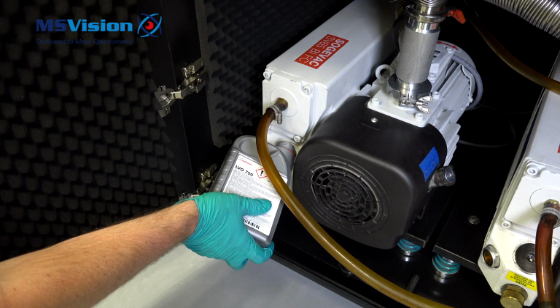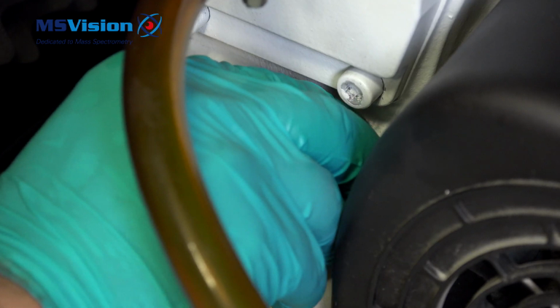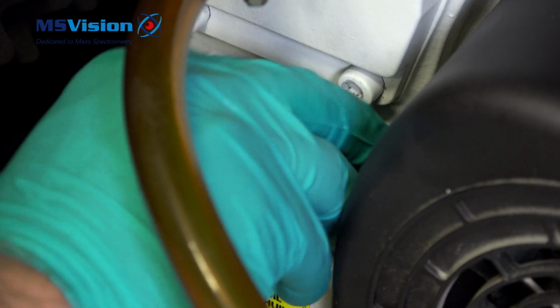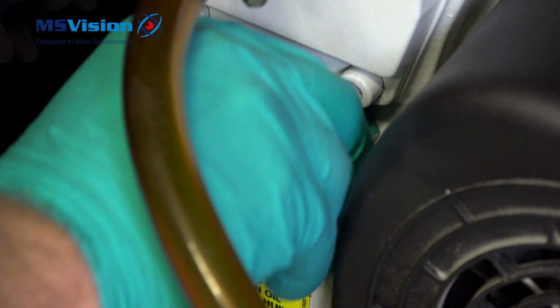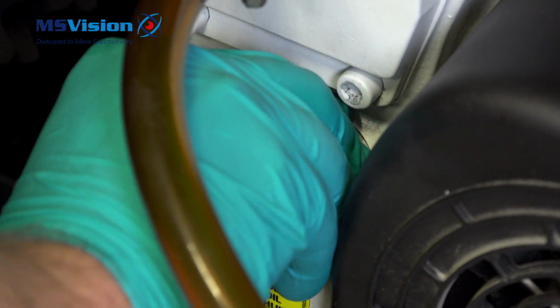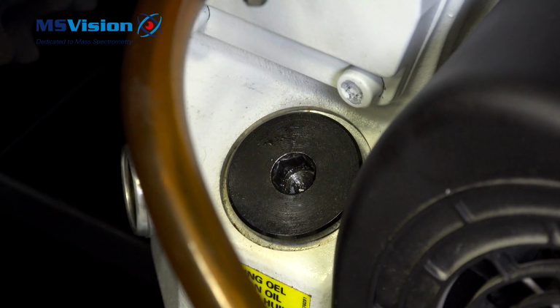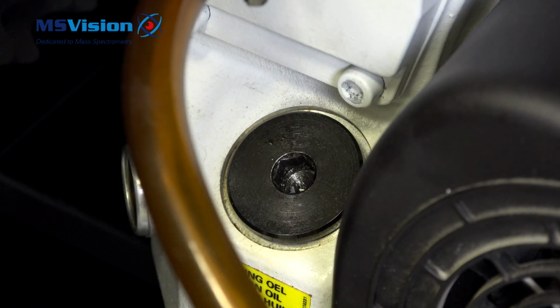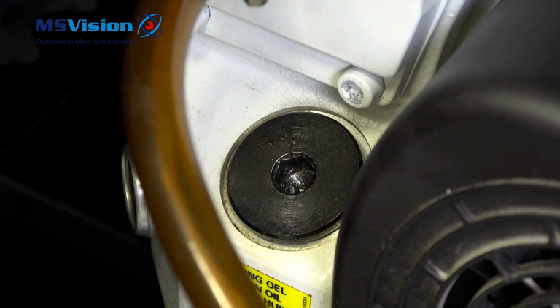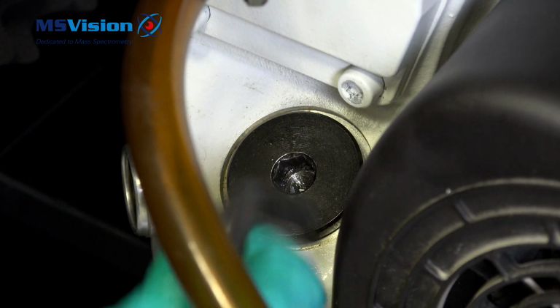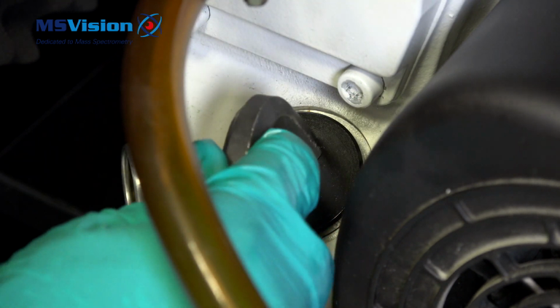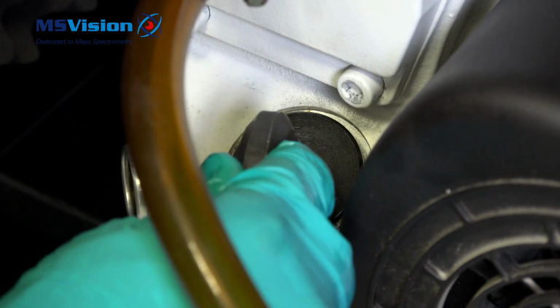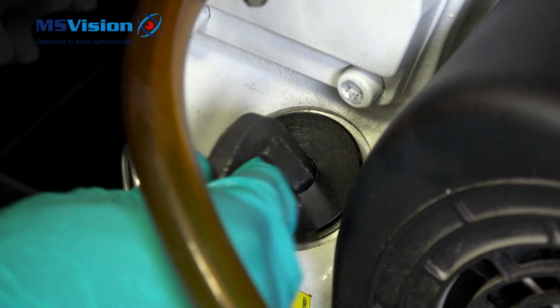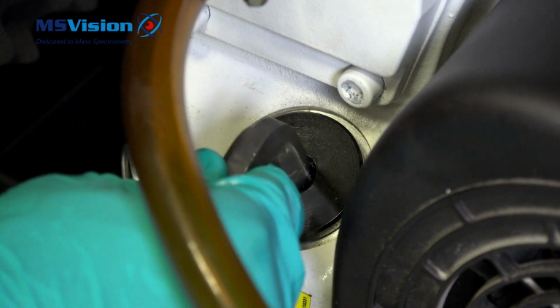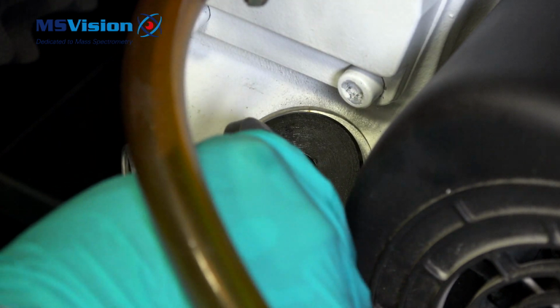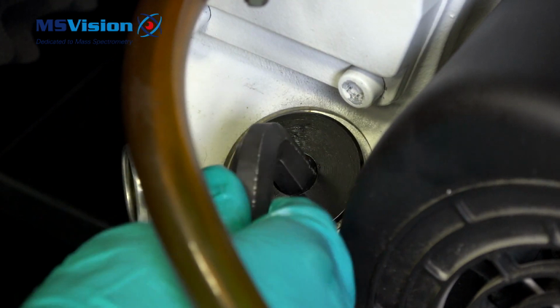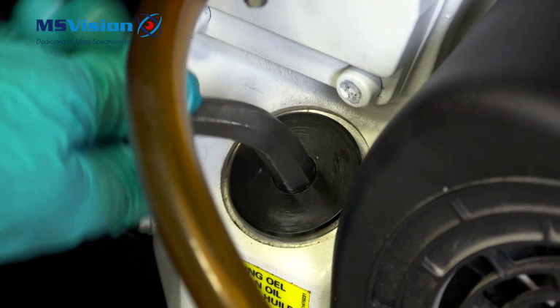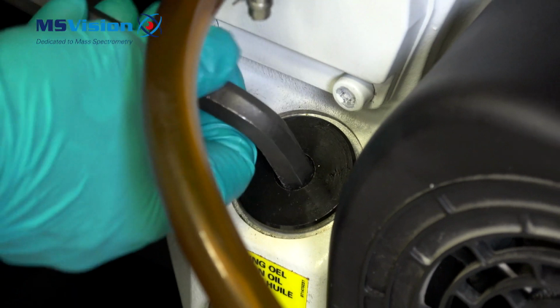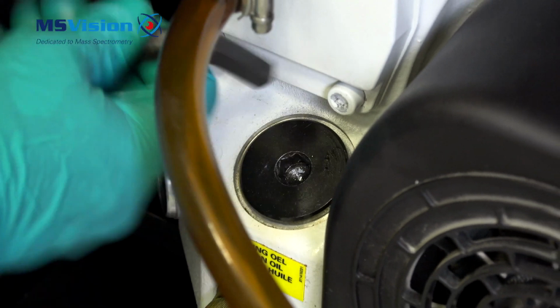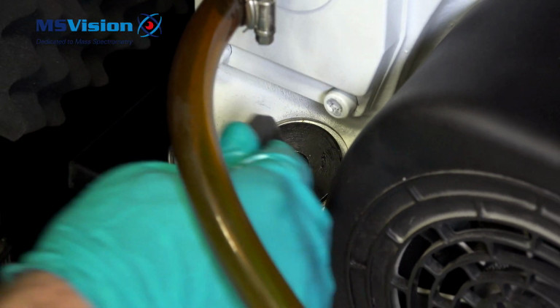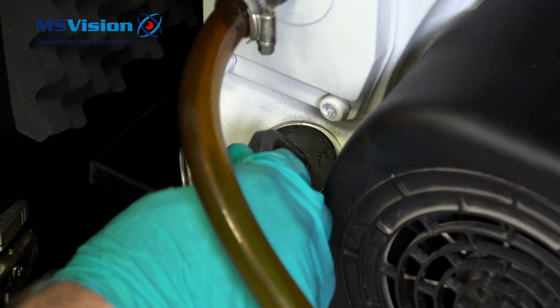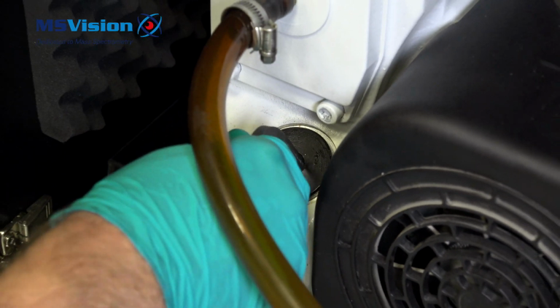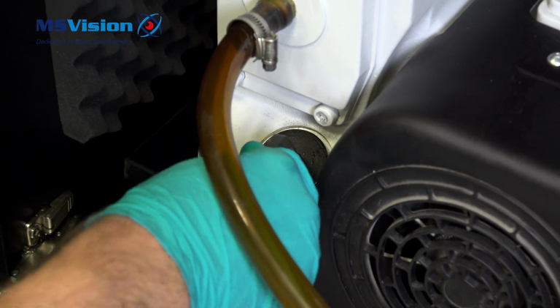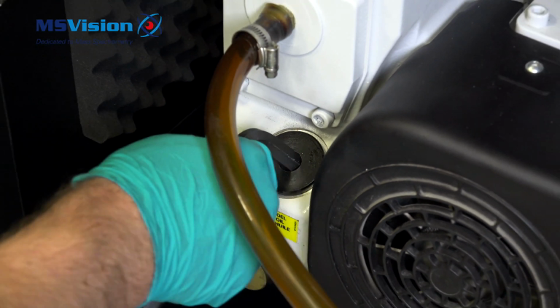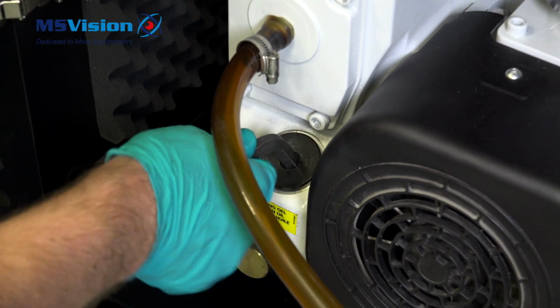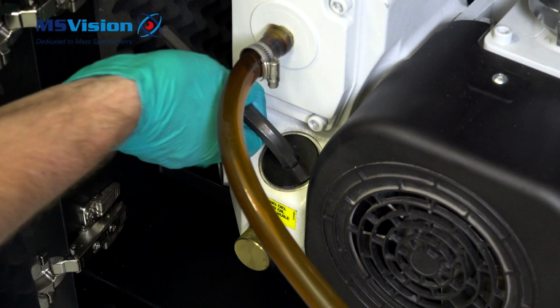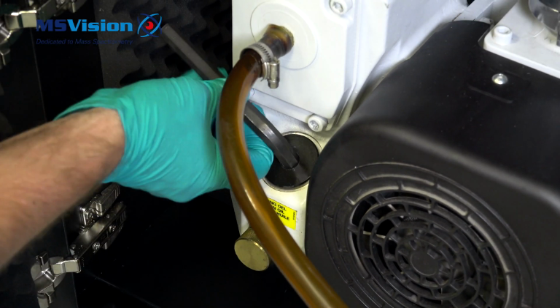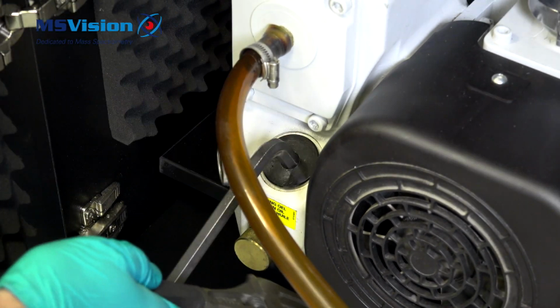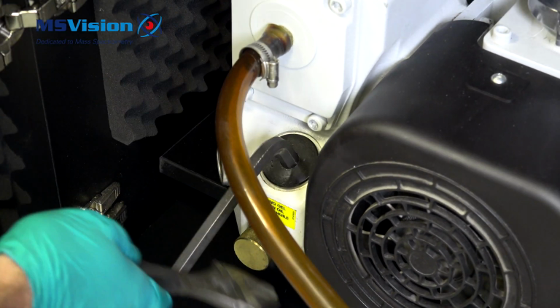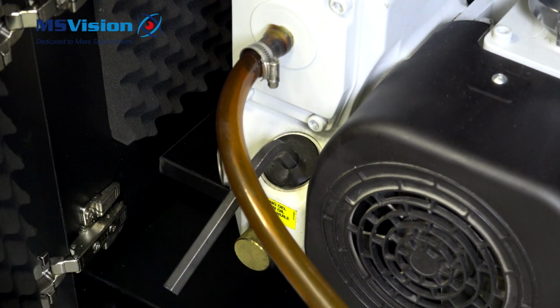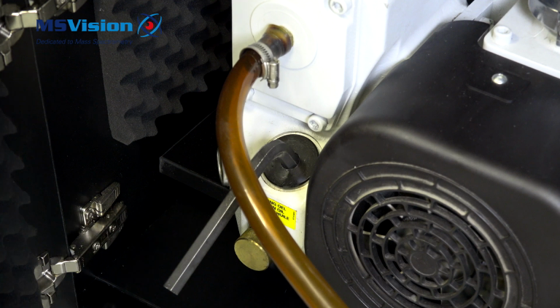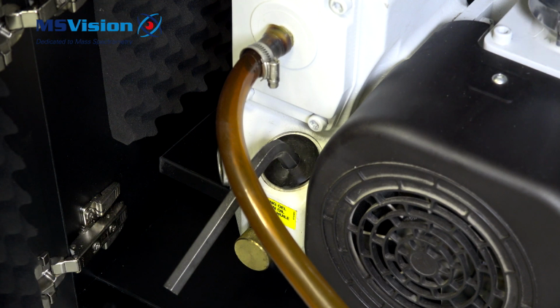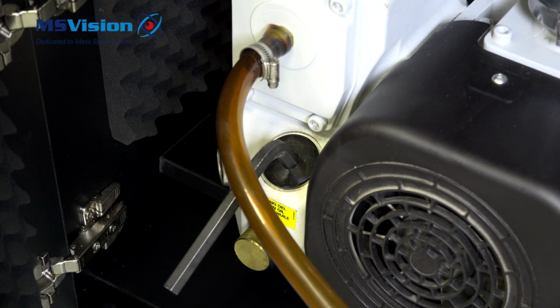Refit the filling port cap and ensure it is tight using the Allen key. Tap once with a heavy tool to complete.